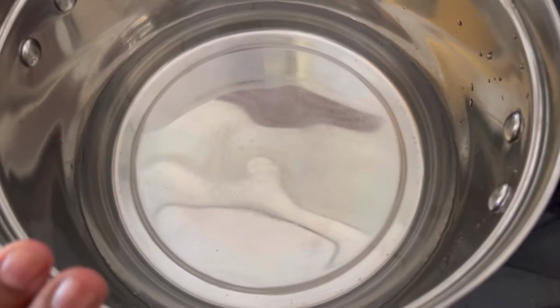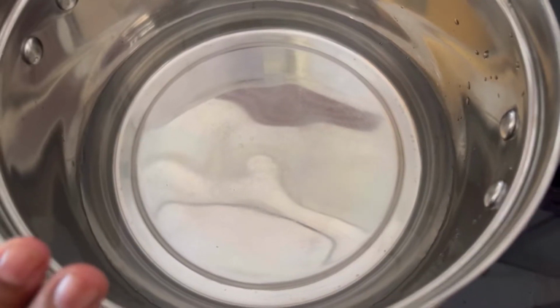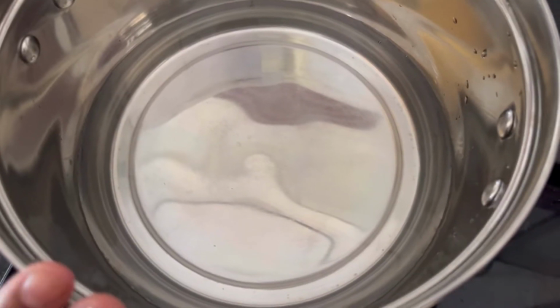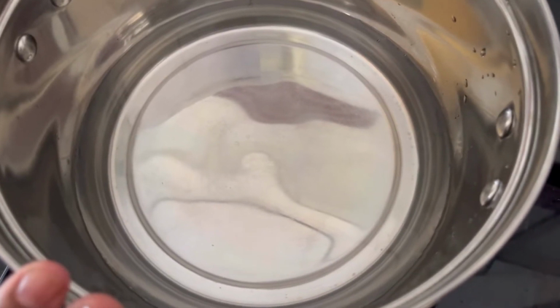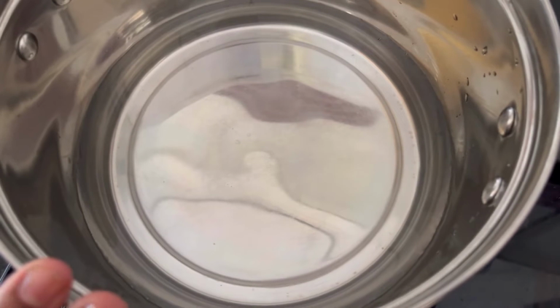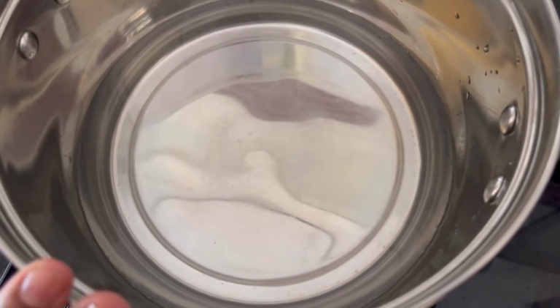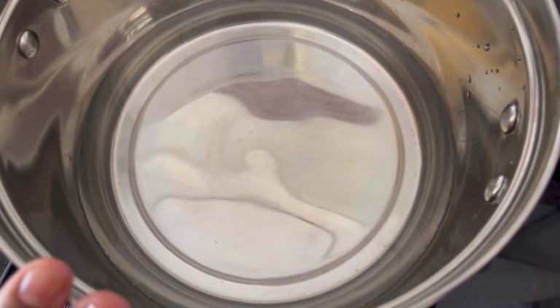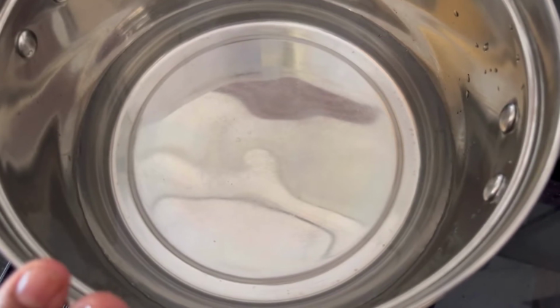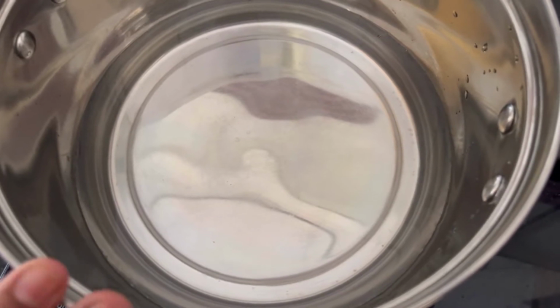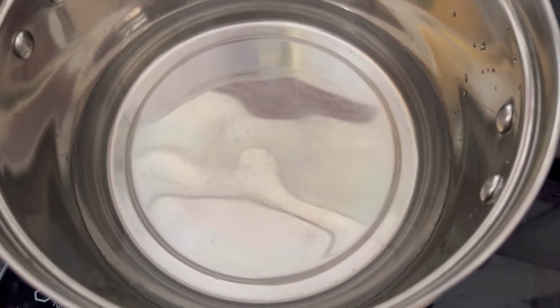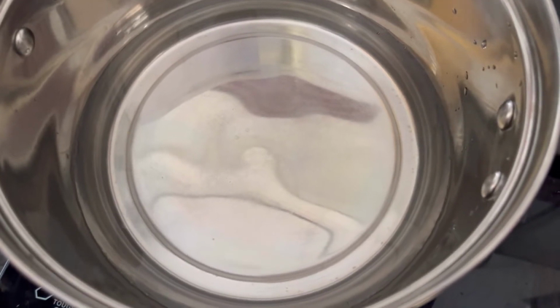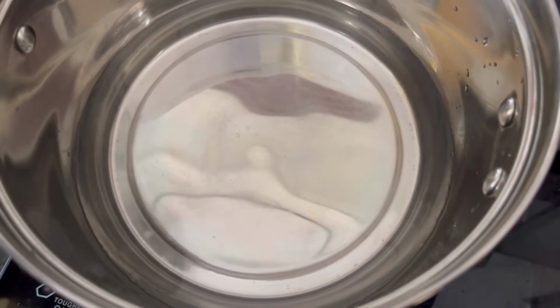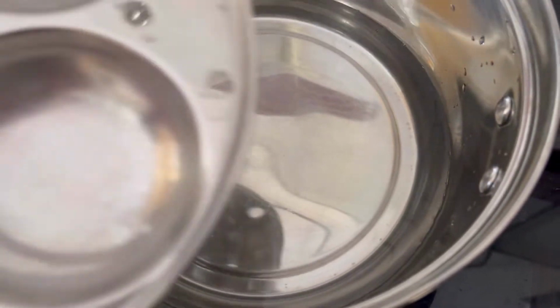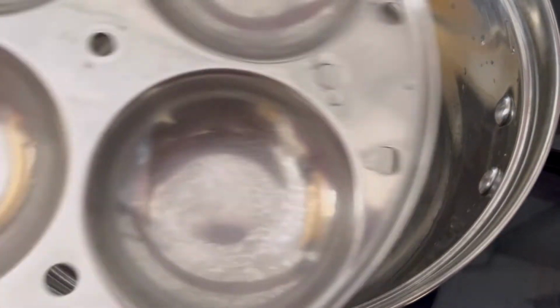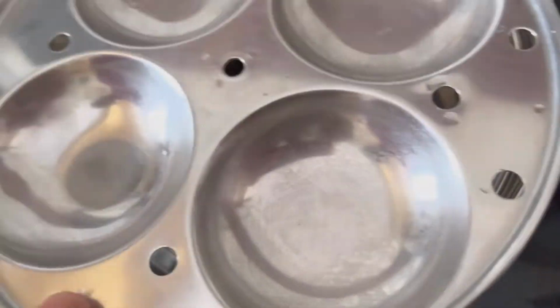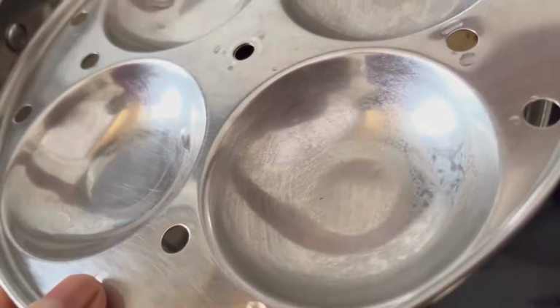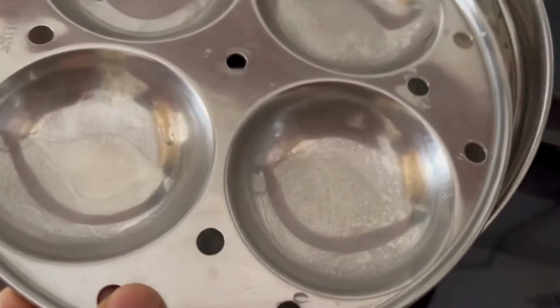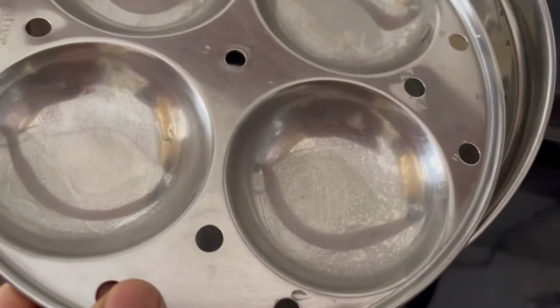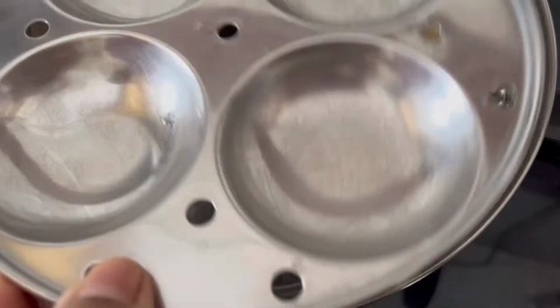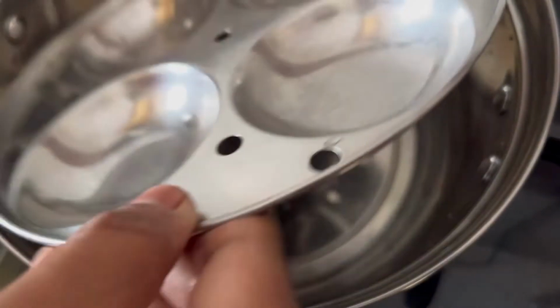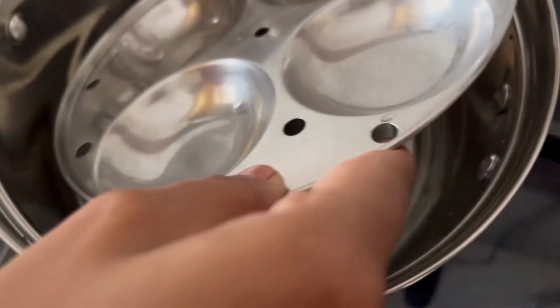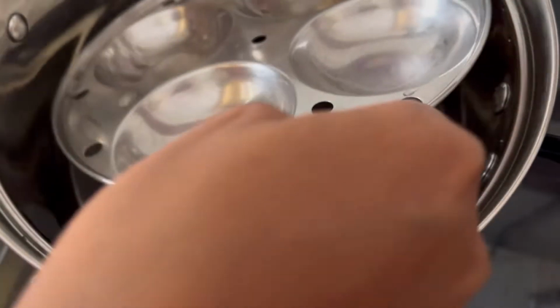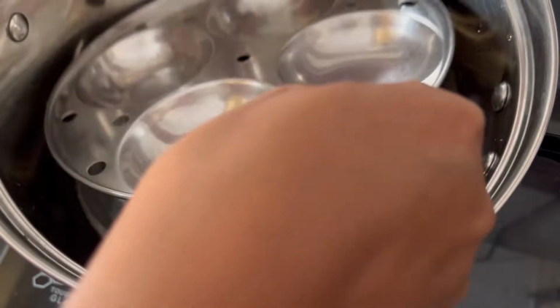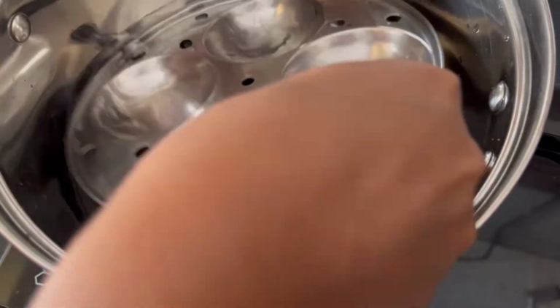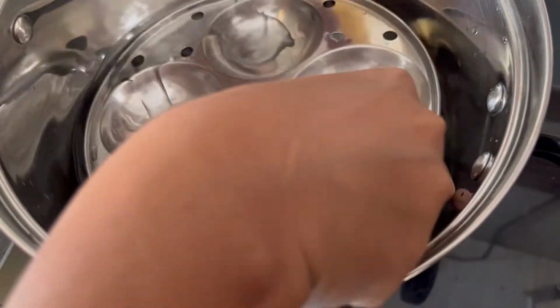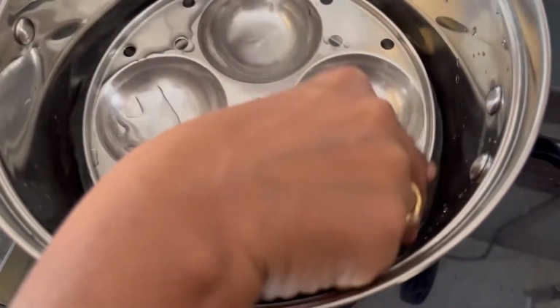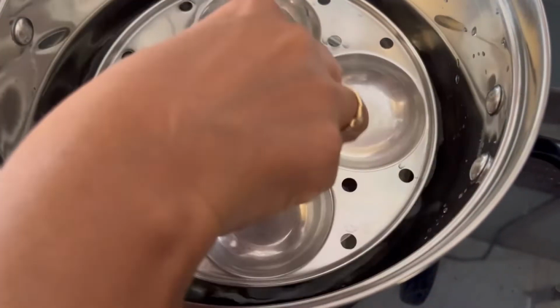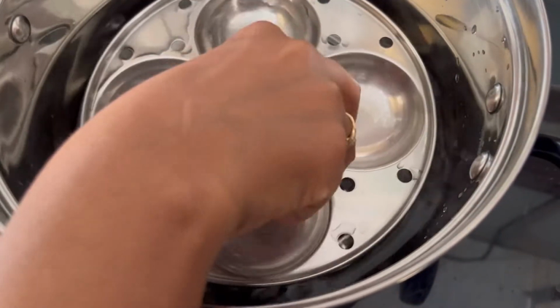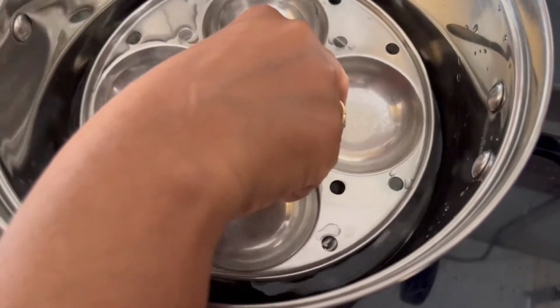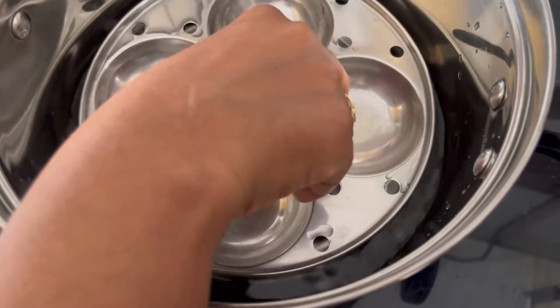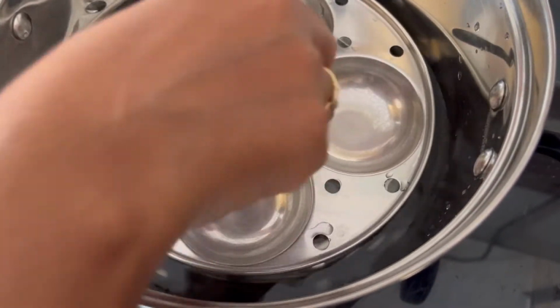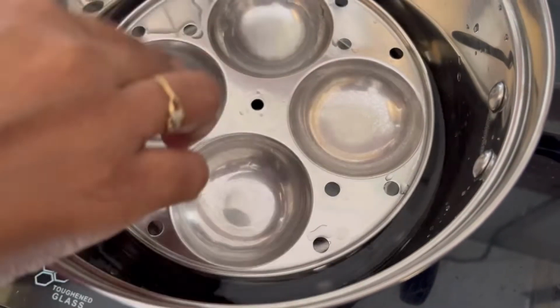First step is to keep water for boiling. I have kept water to boil in my idli cooker. I am keeping an idli mold in it as a stand. You can use any steel stand you have.